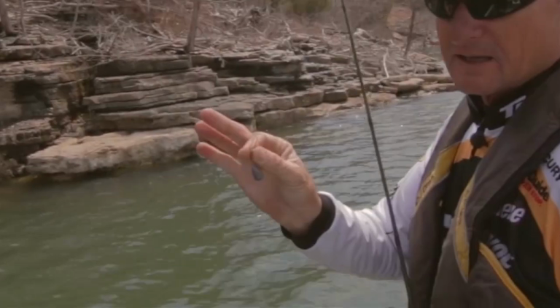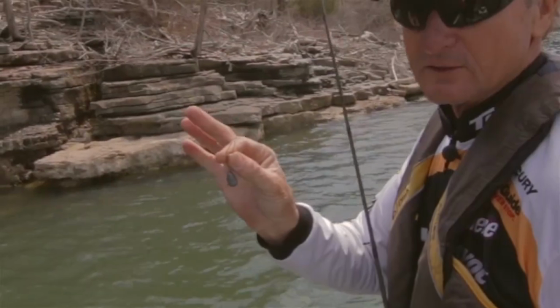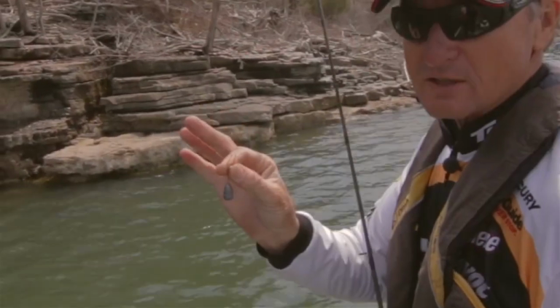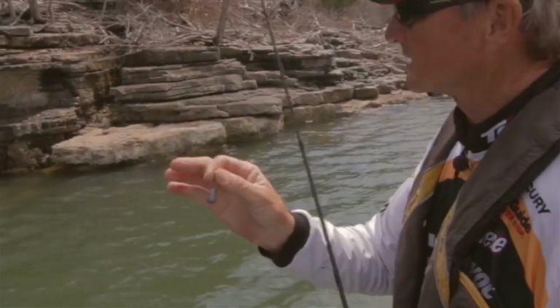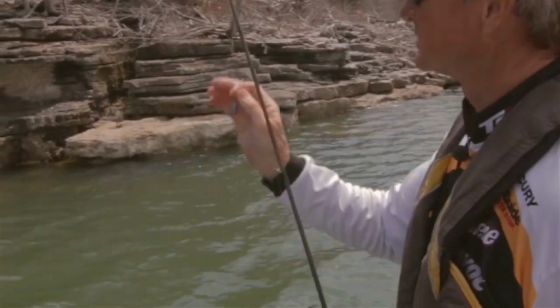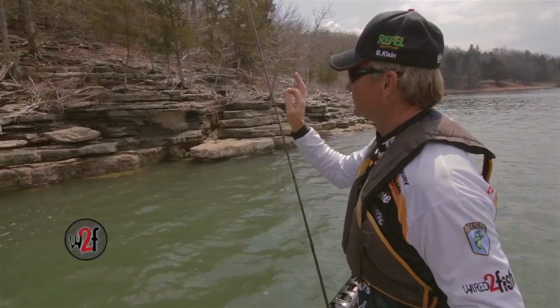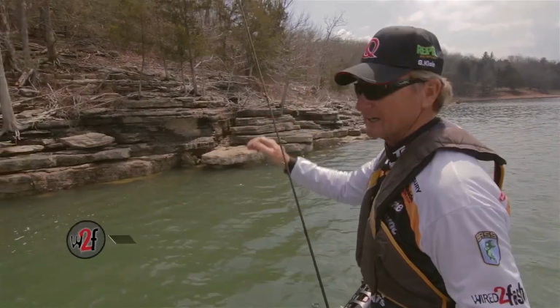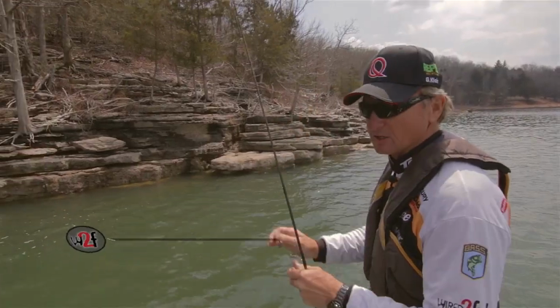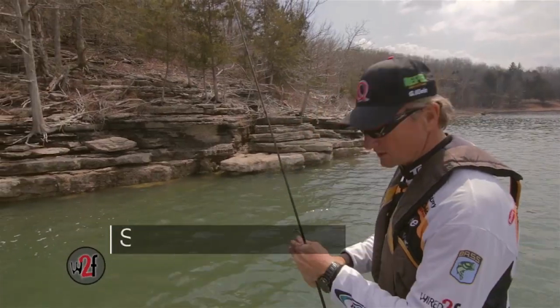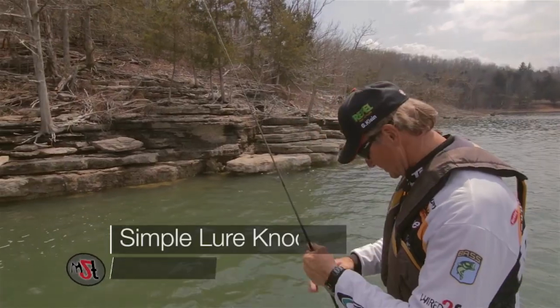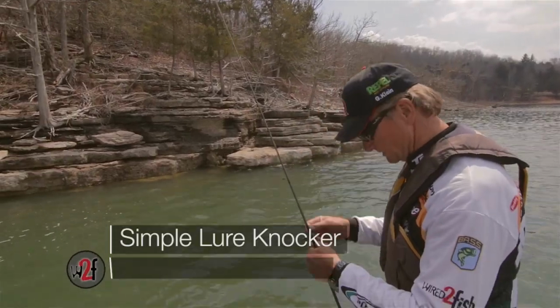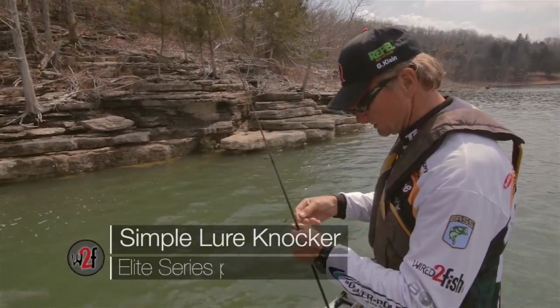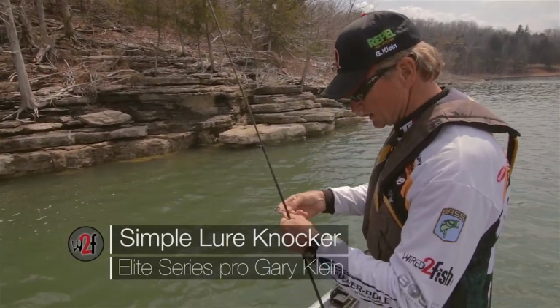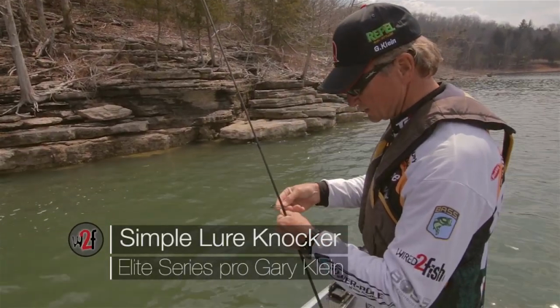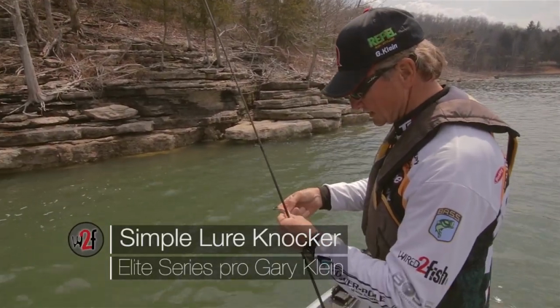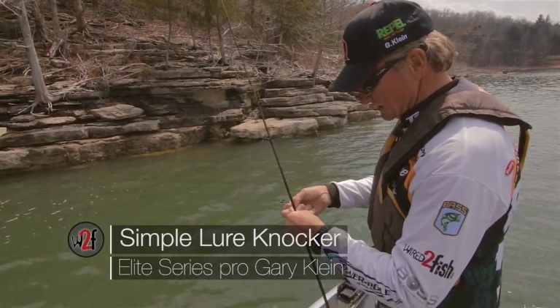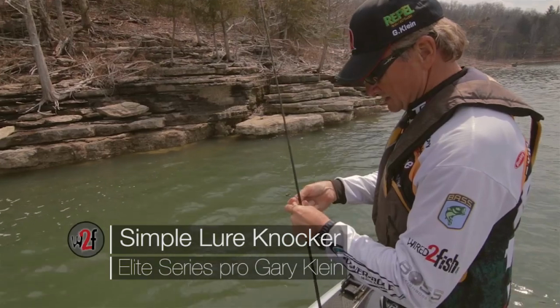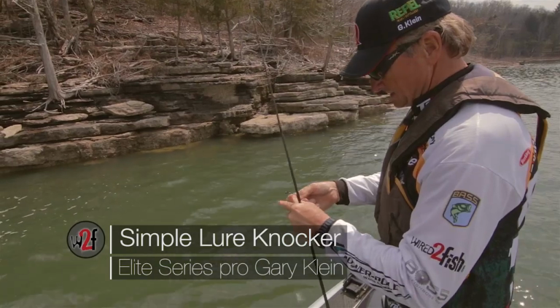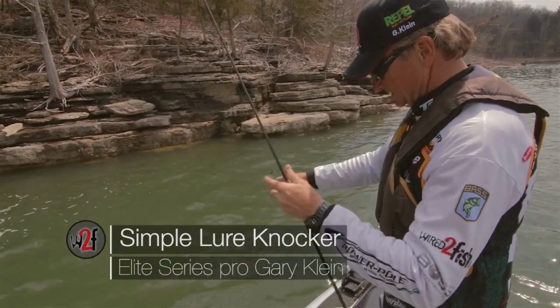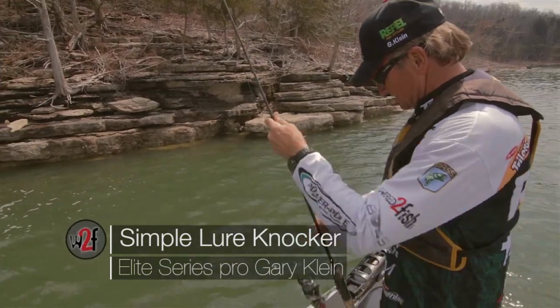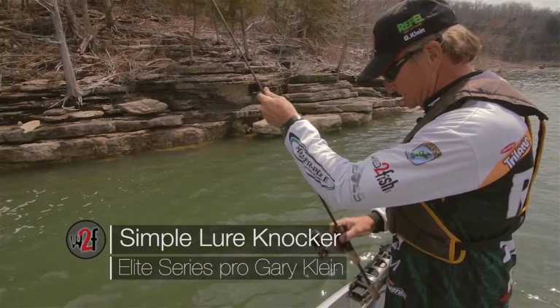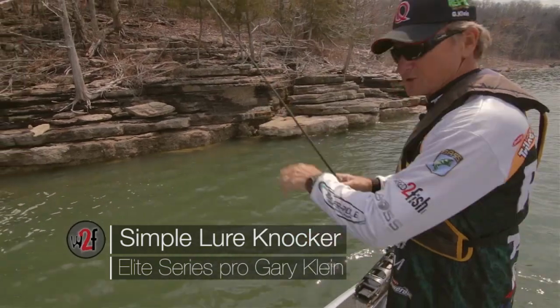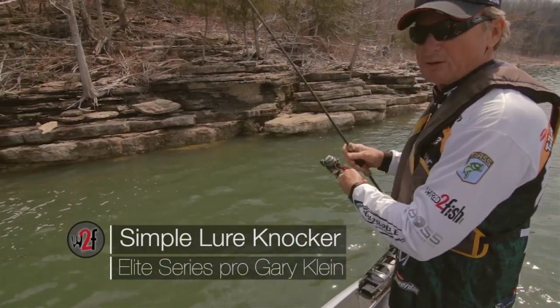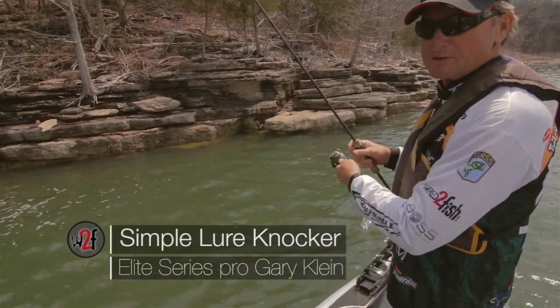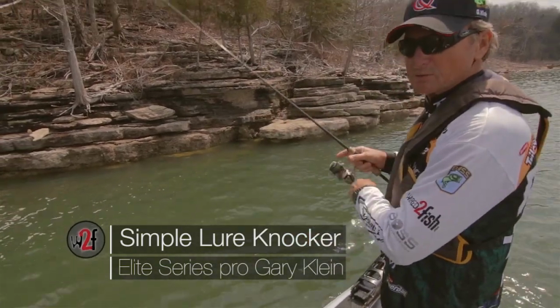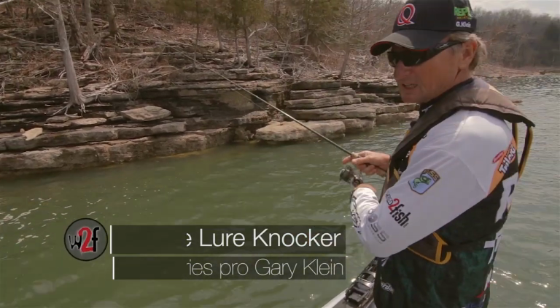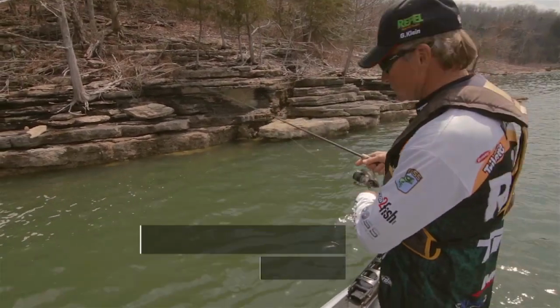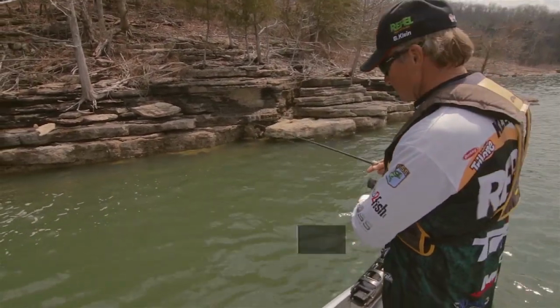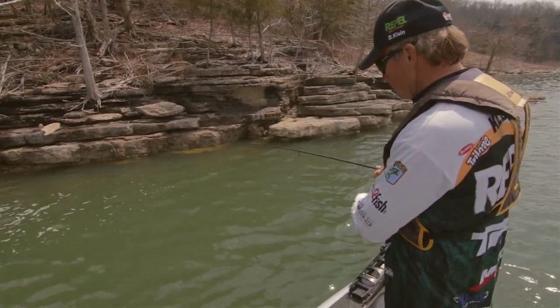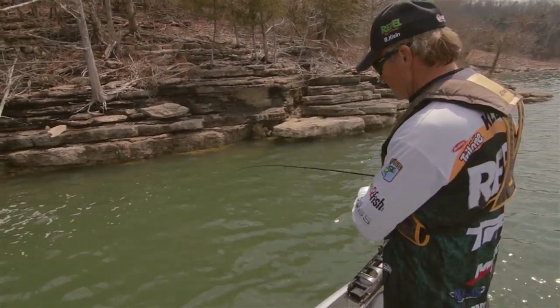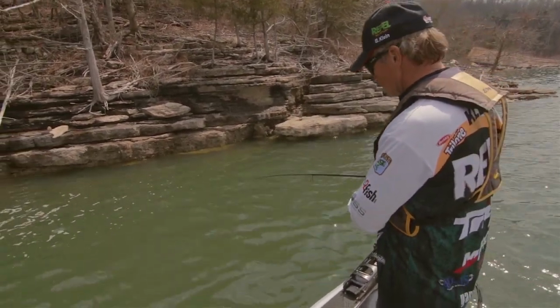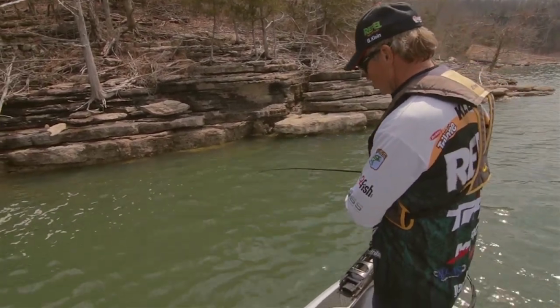A little knocker like this is so valuable. I always carry a bunch of them in the boat, especially when you're spinning rod fishing with light line, like a drop shot or anything.